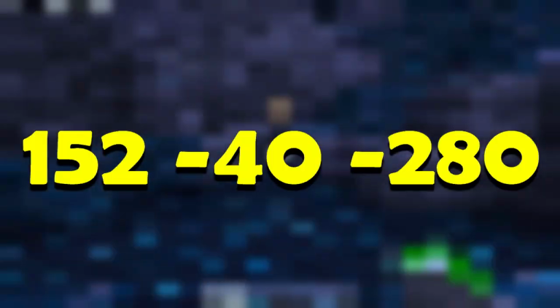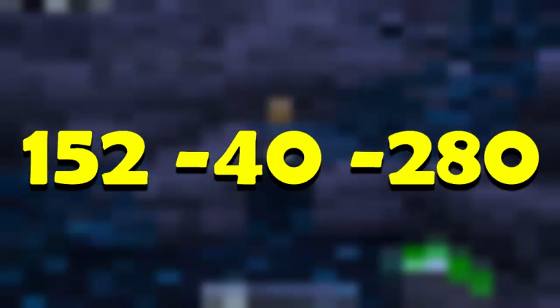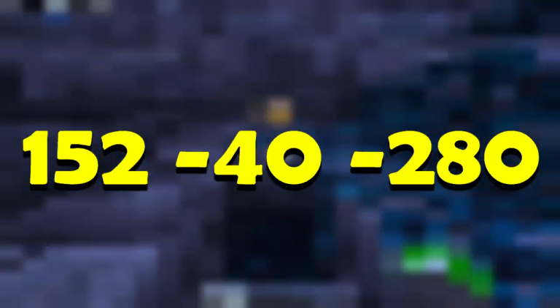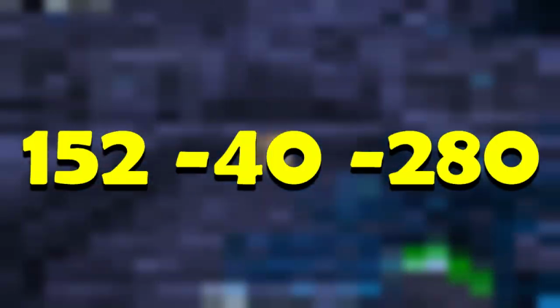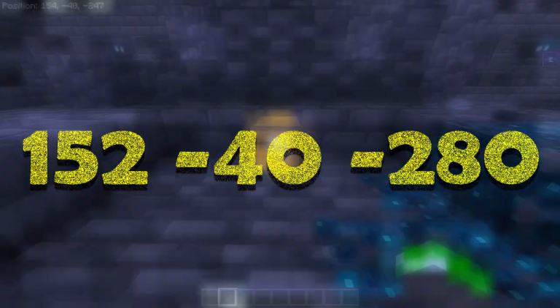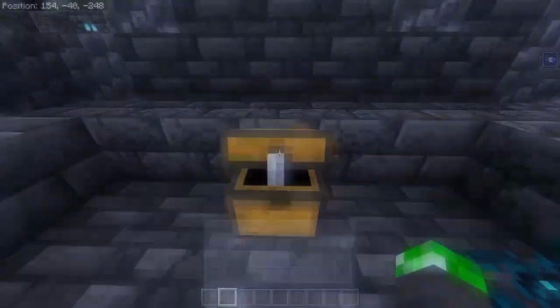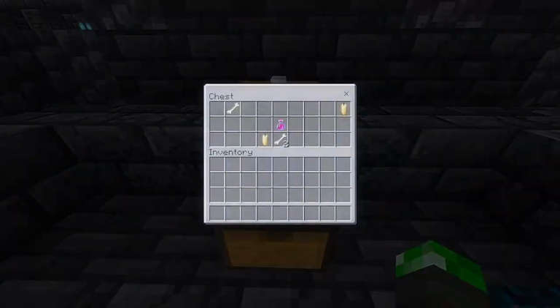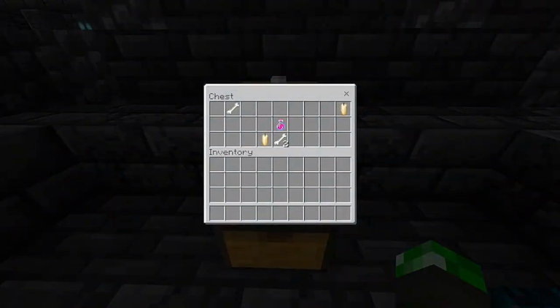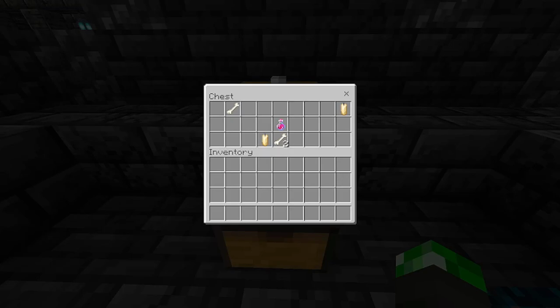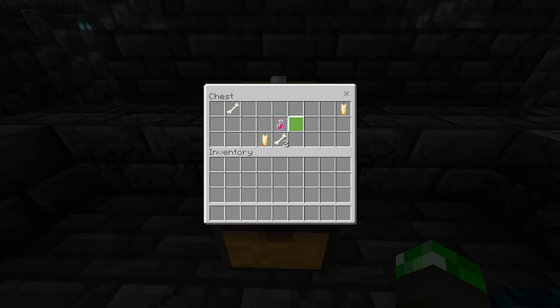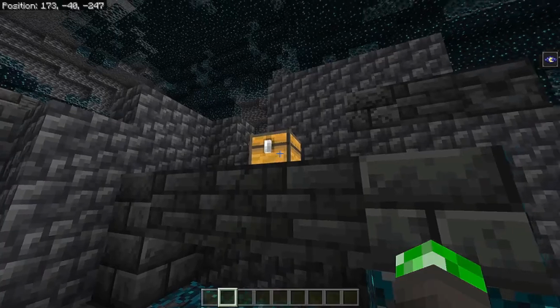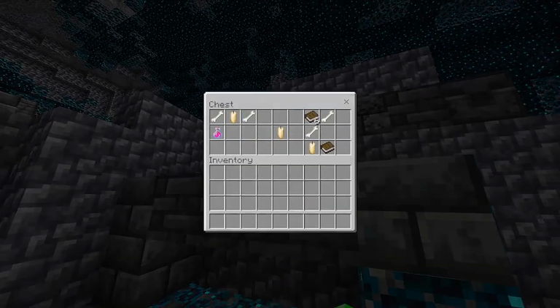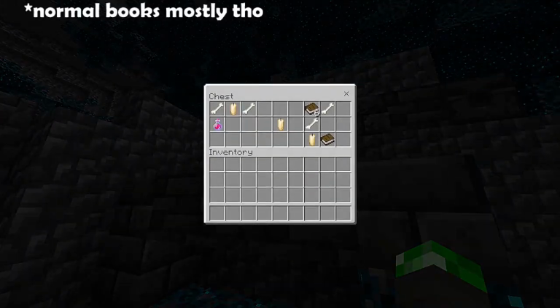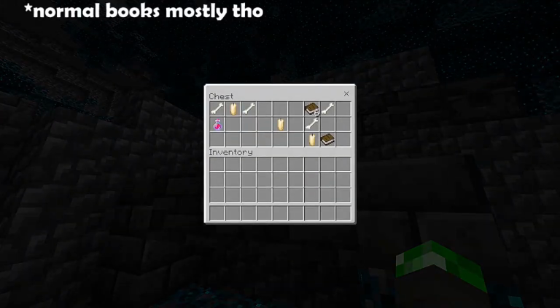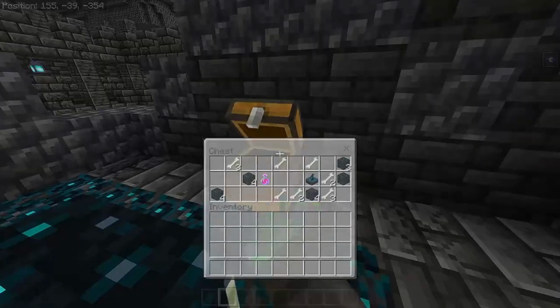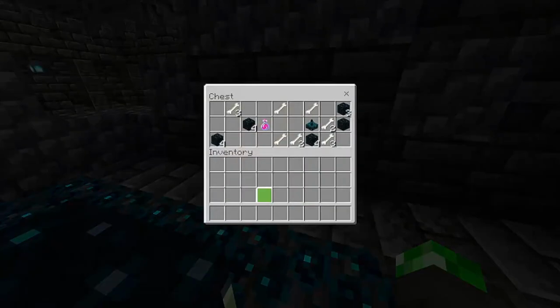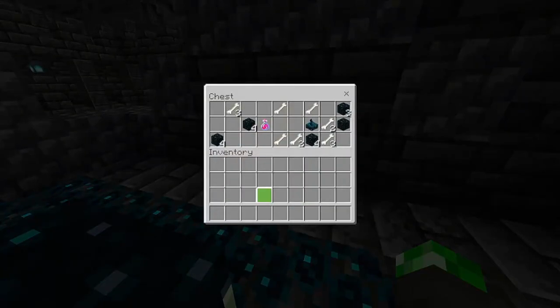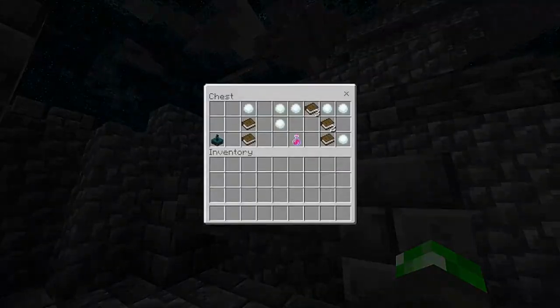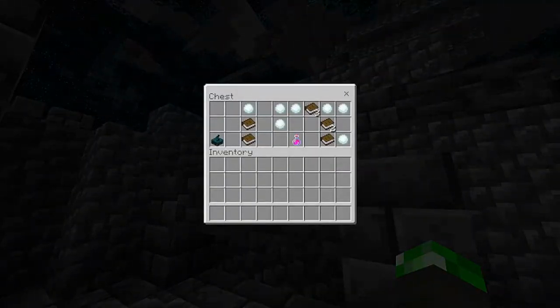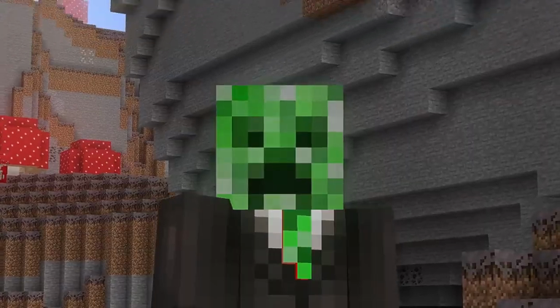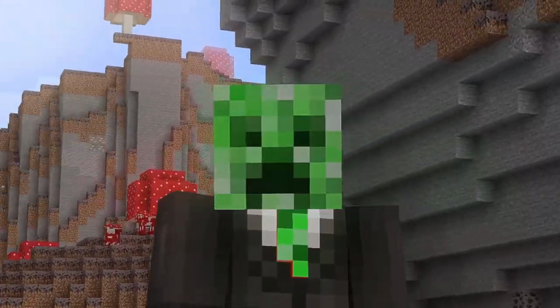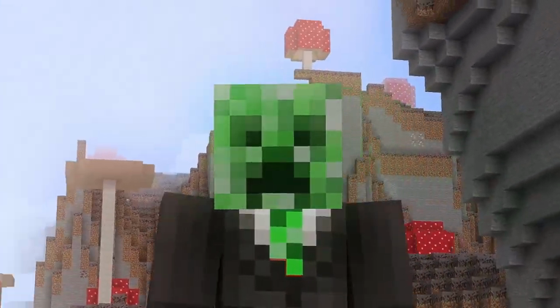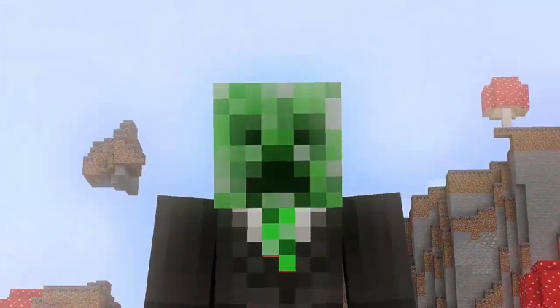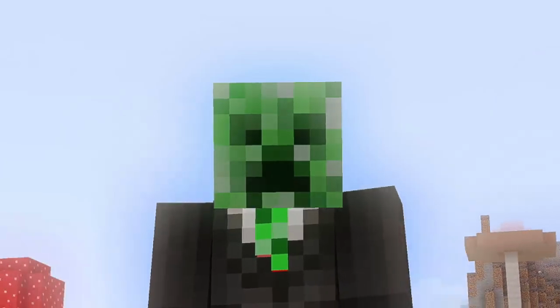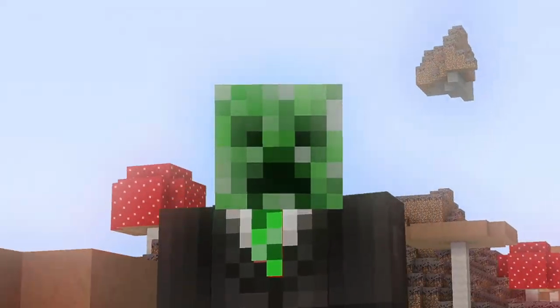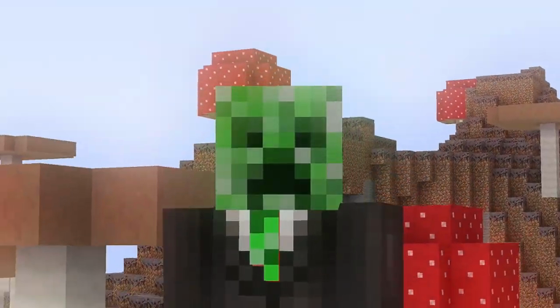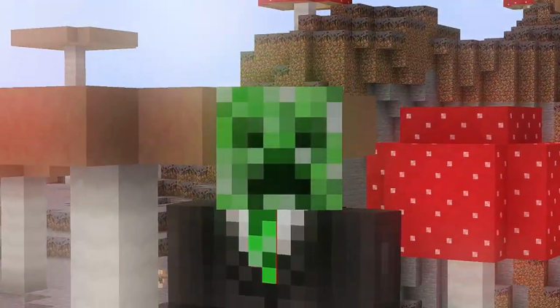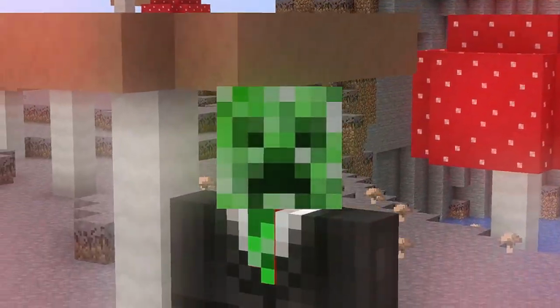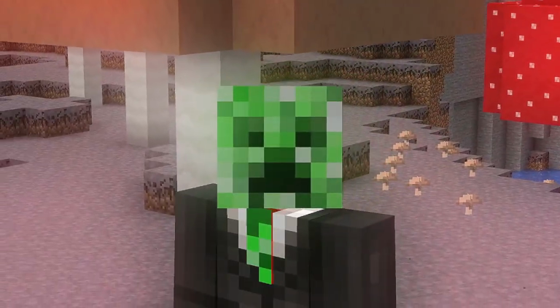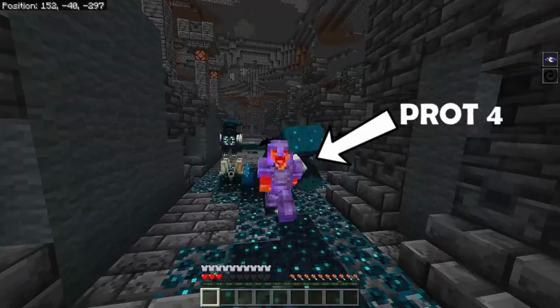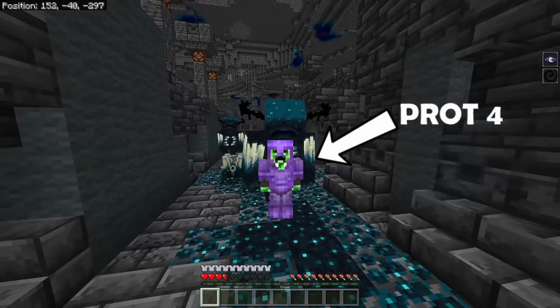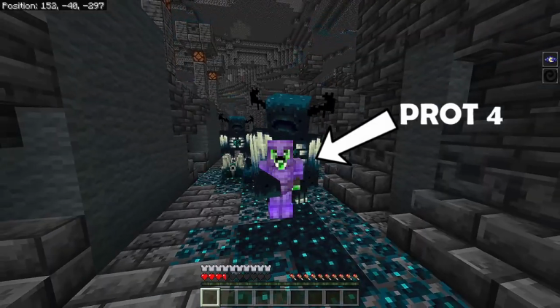The first ancient city is at these coordinates, and this ancient city has some really good stuff, like a ton of enchanted books, and also six healing potions. So if you are going to actually fight a warden, those could come in pretty handy. You'd probably still die though.